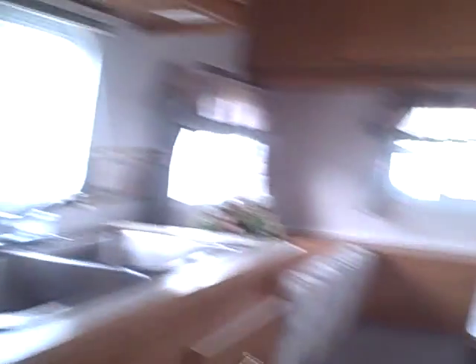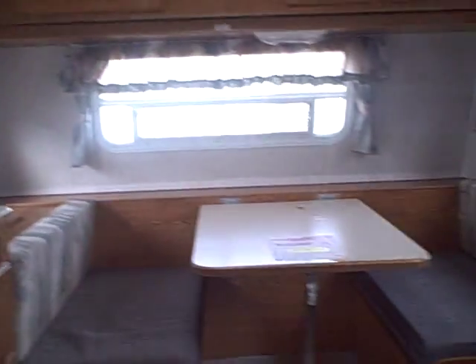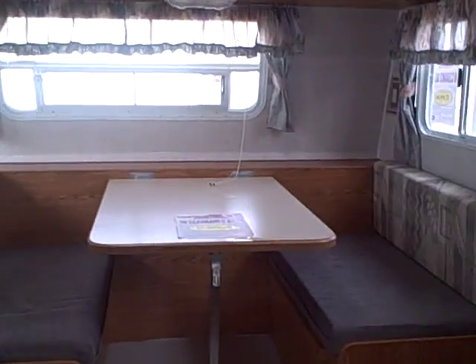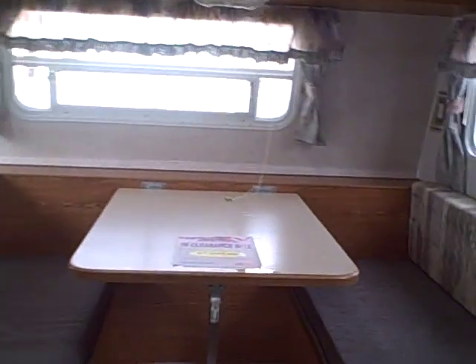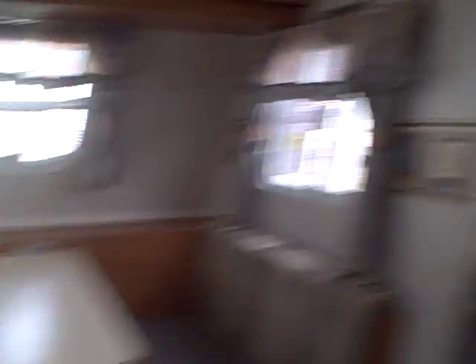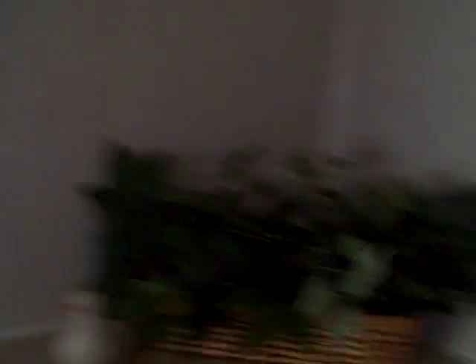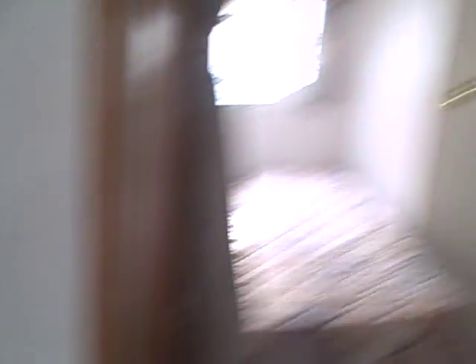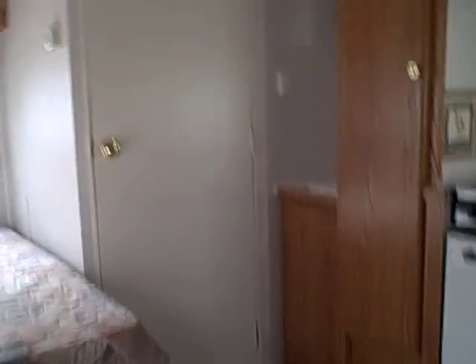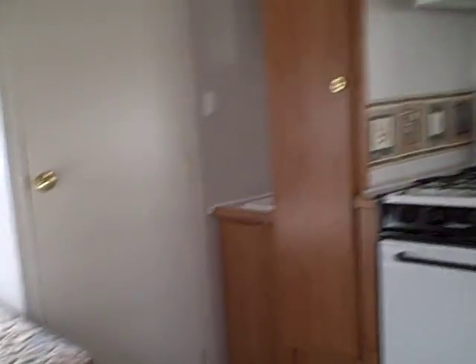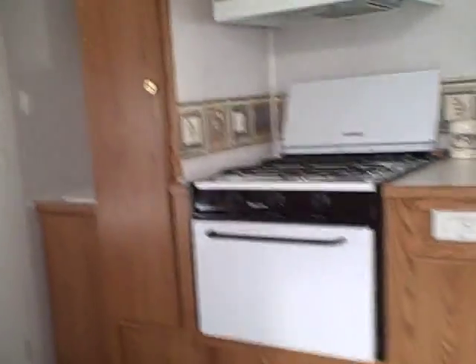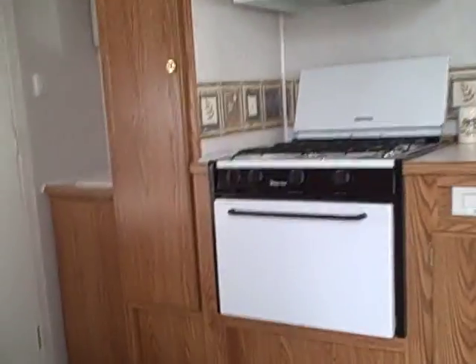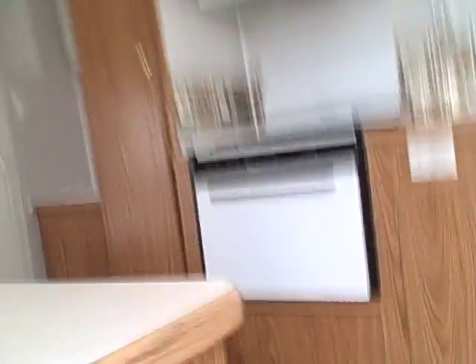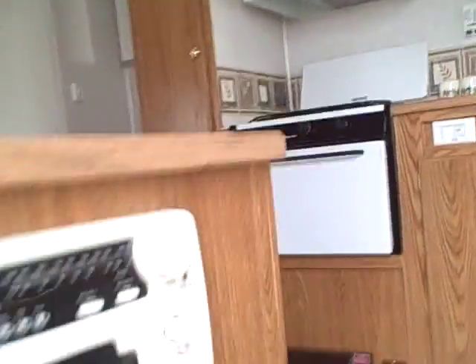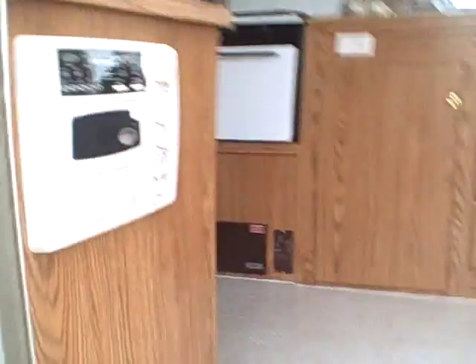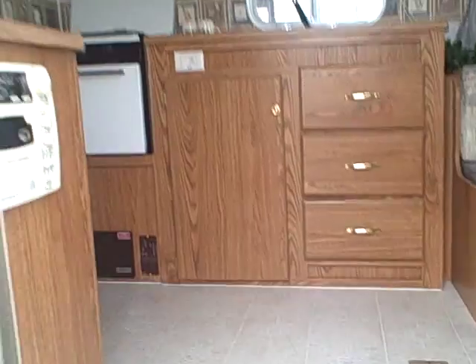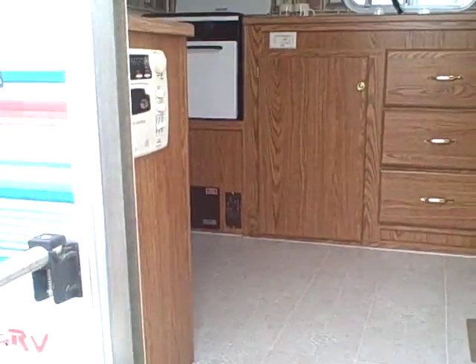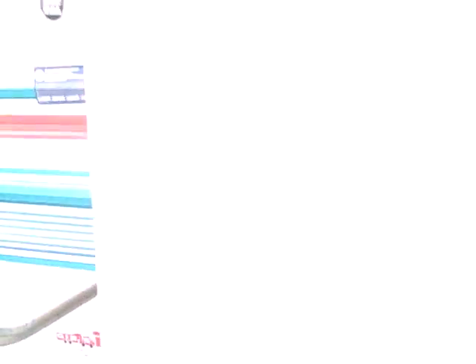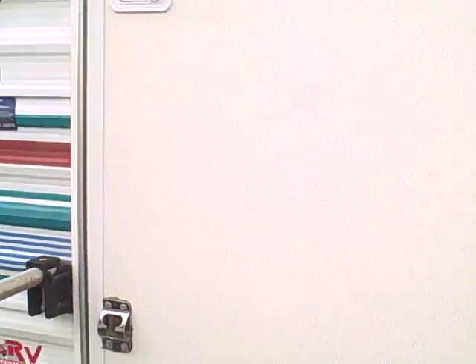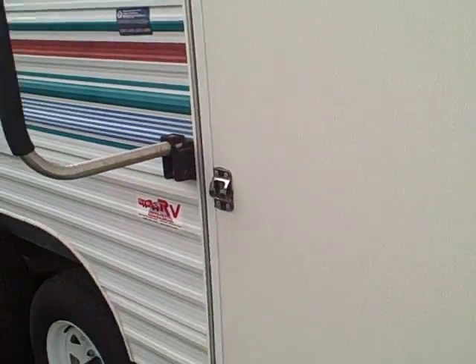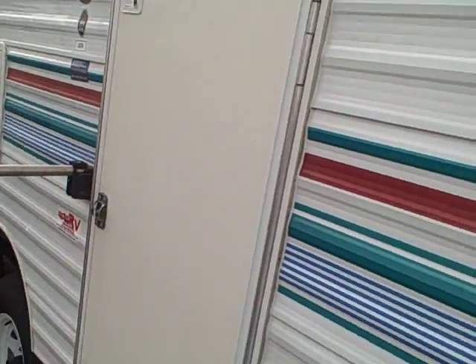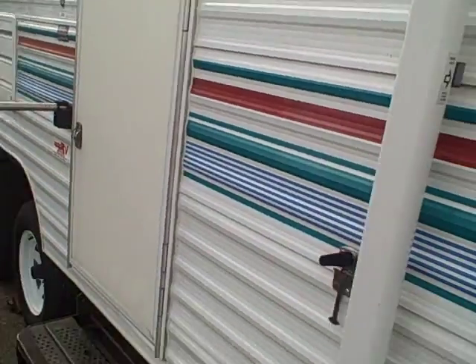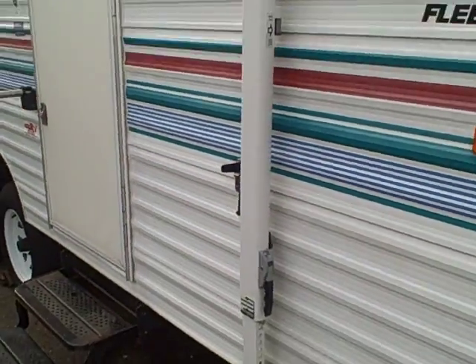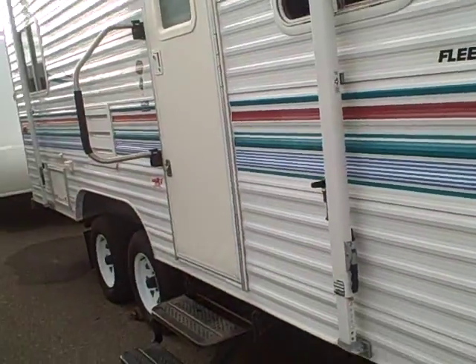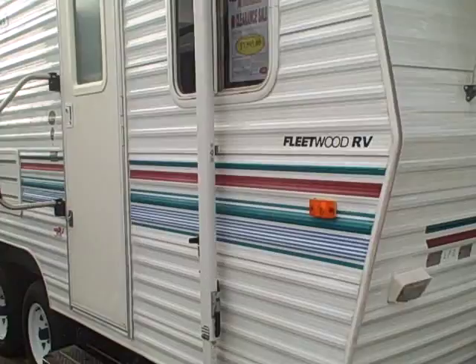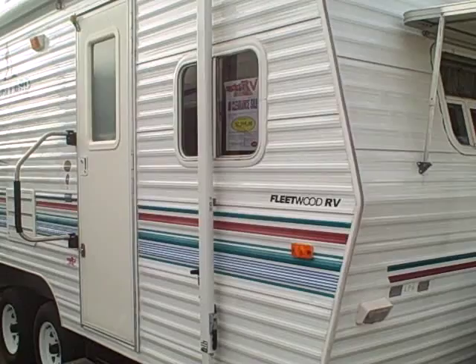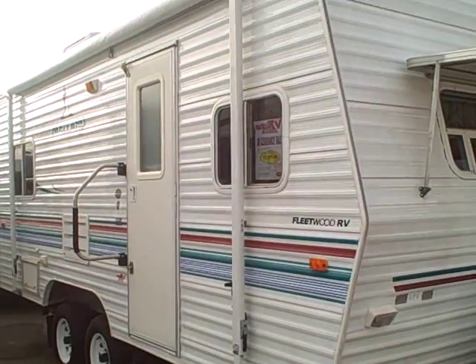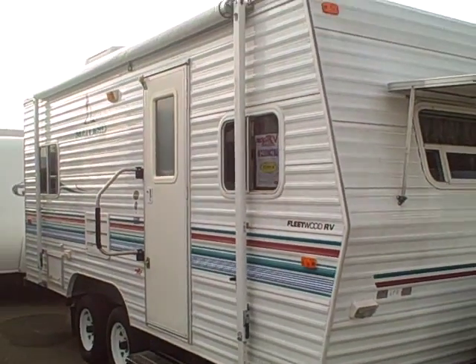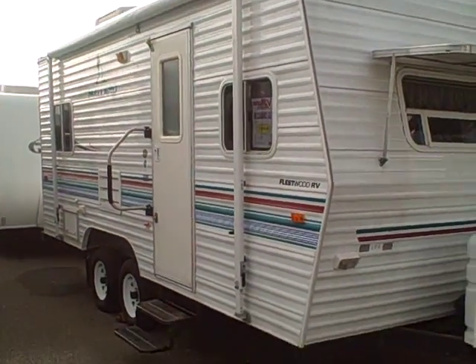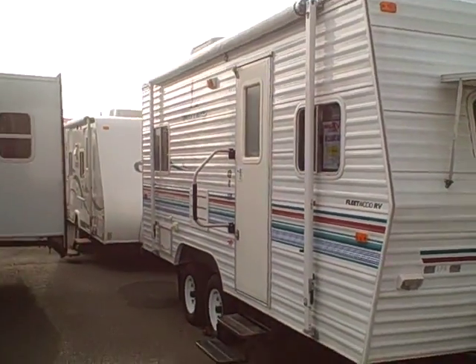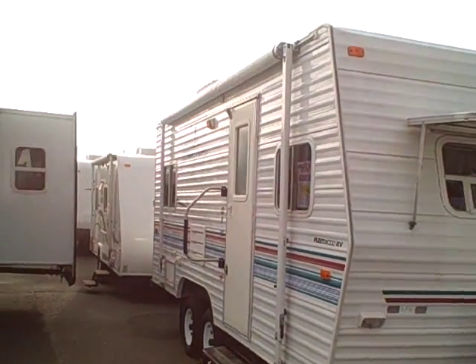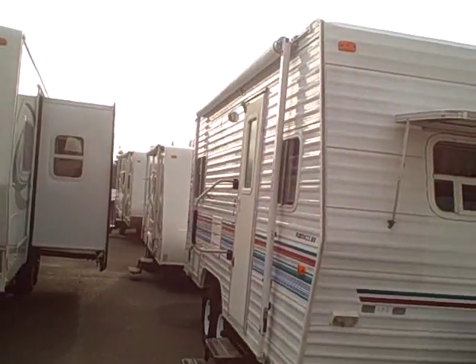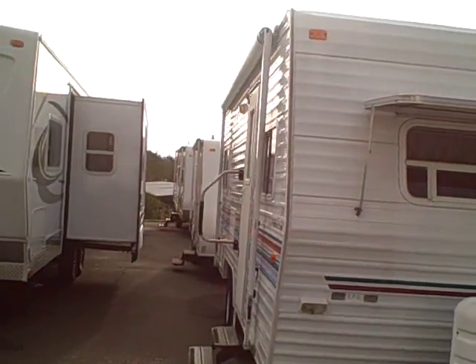Very functional. Very good. Mallard was a classic trailer in their time — sold a lot. Fleetwood is no more, so I'm afraid they're not being made anymore, but parts are always available for RVs. They all use the same suppliers for the components.